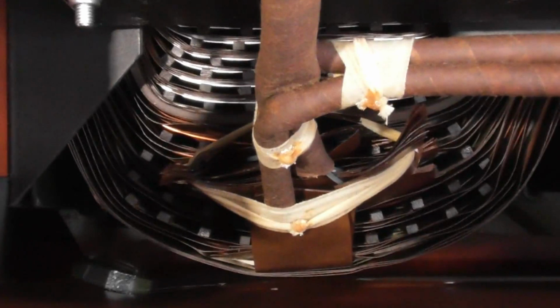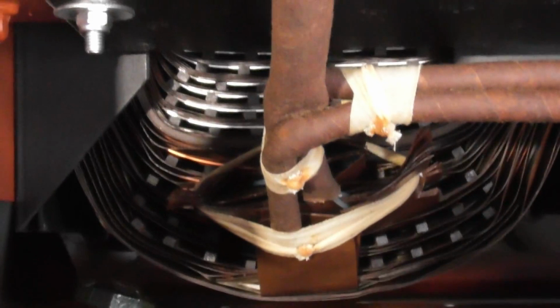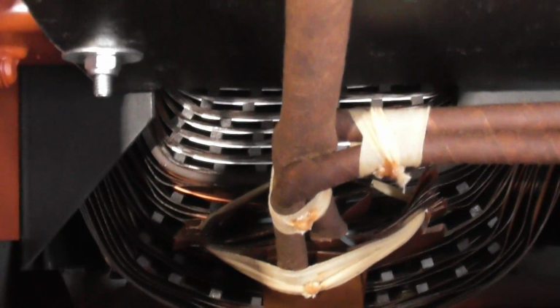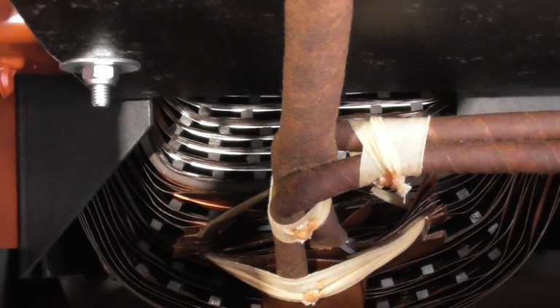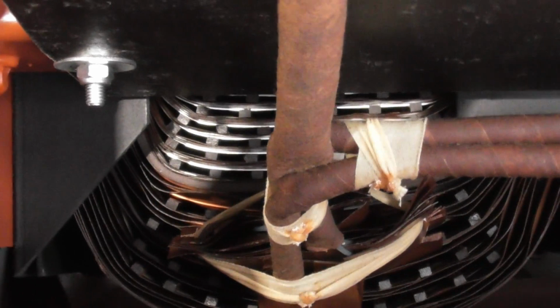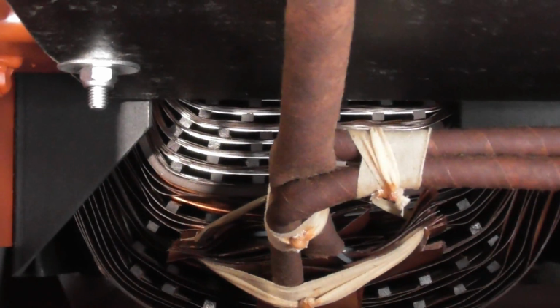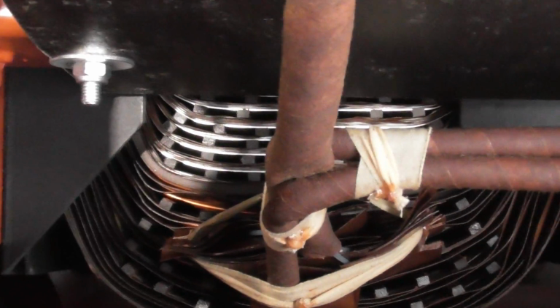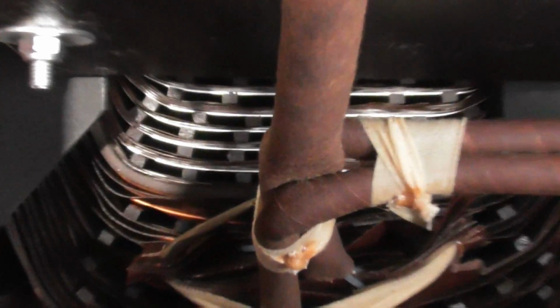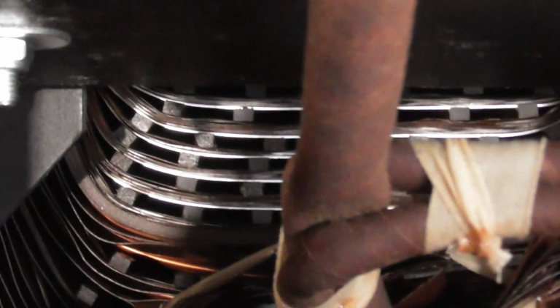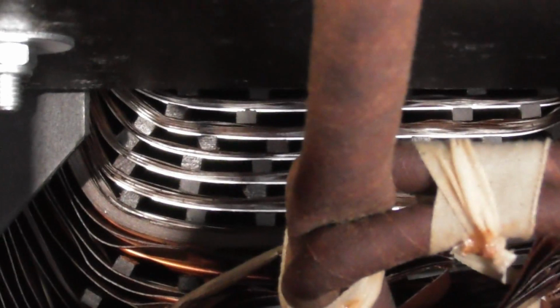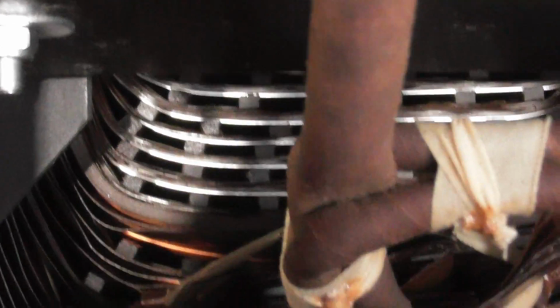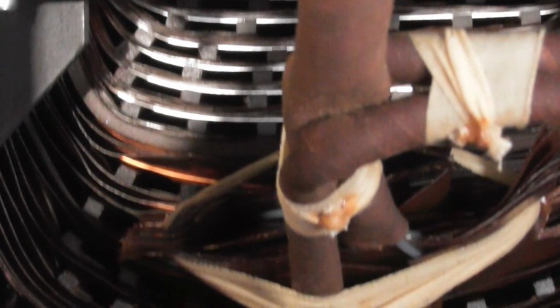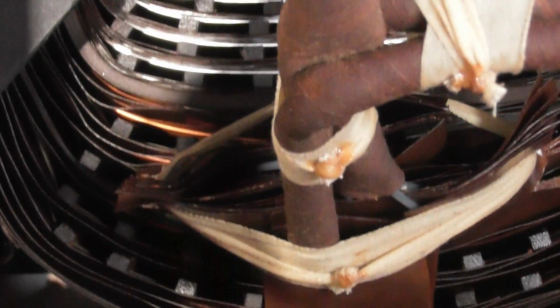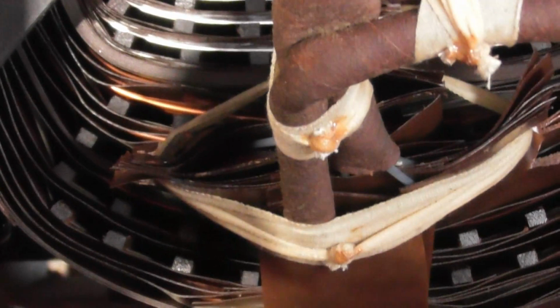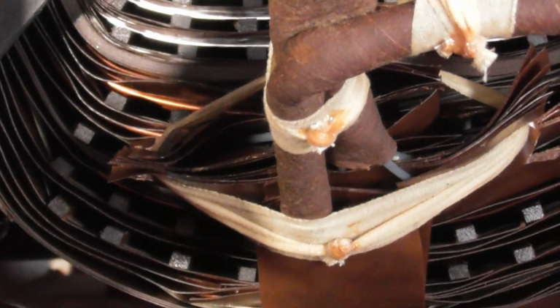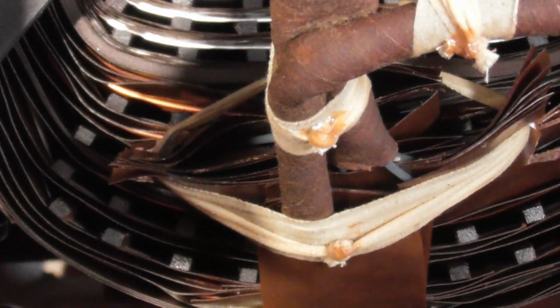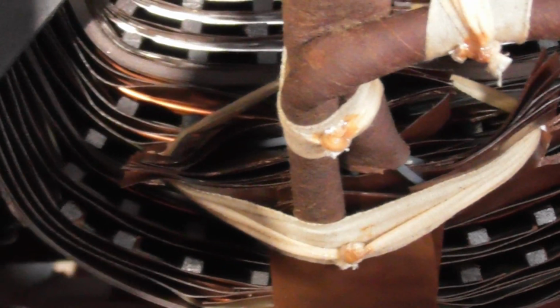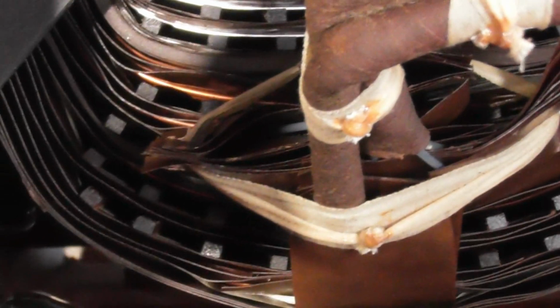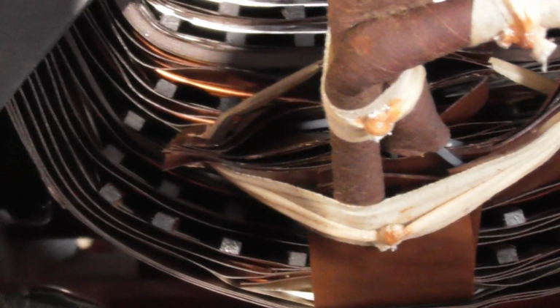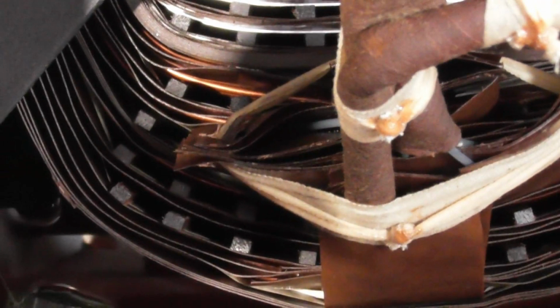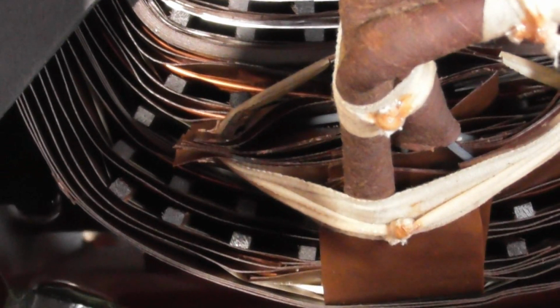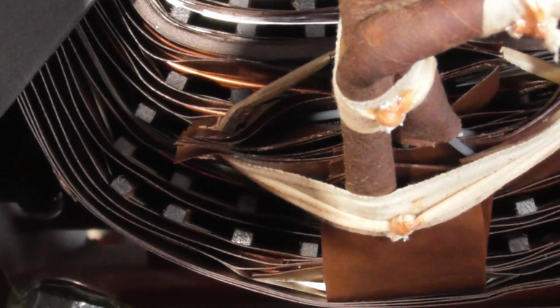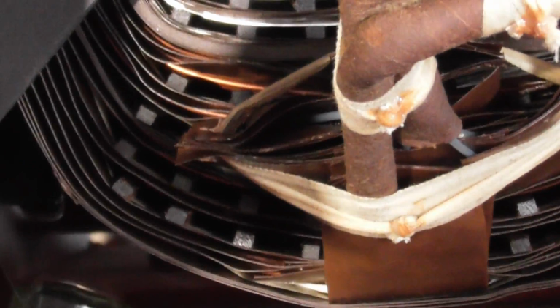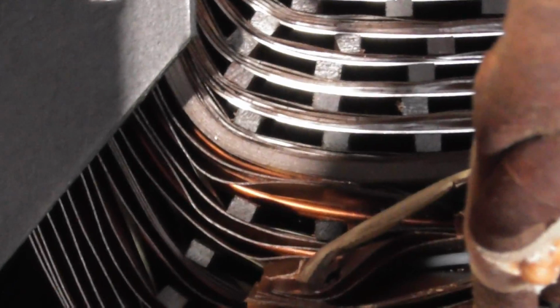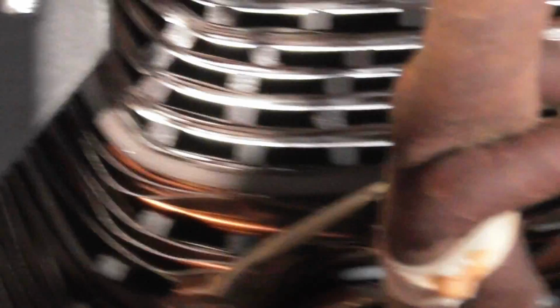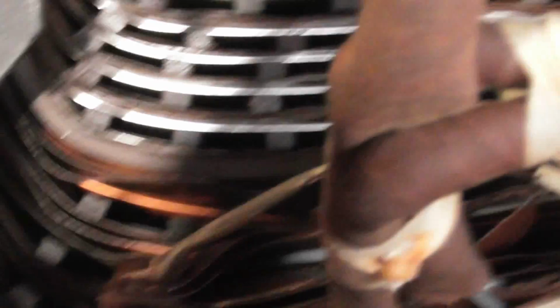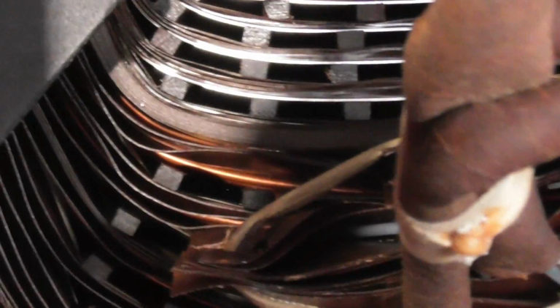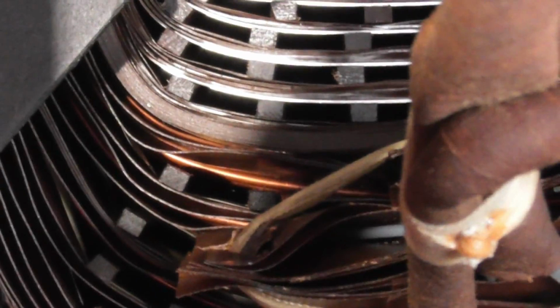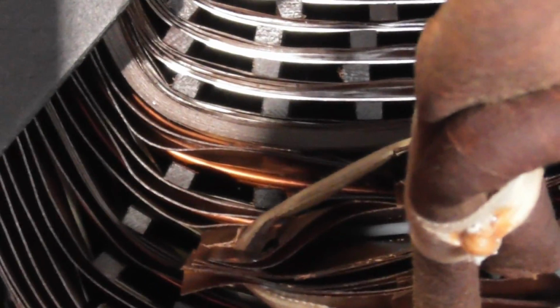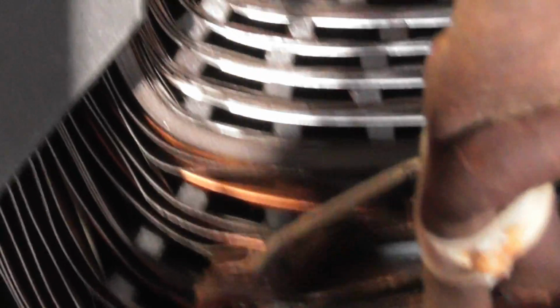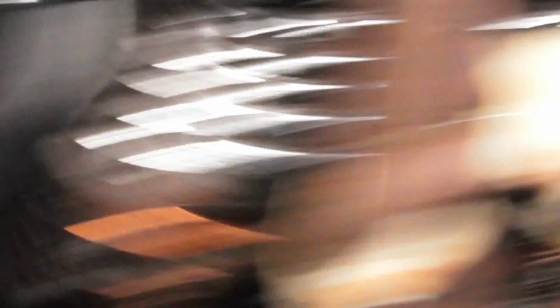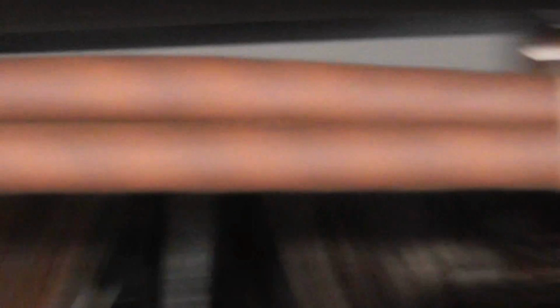Look at this - you can see the secondary winding is aluminium. The primary winding looks like copper. Sometimes it's copper-coated aluminium as well on these windings.